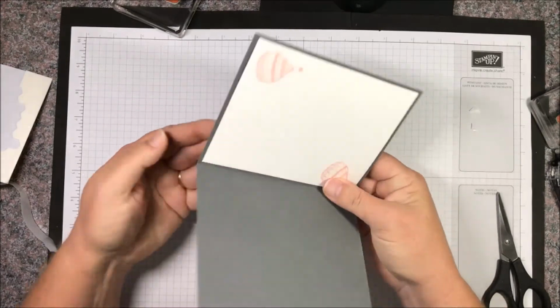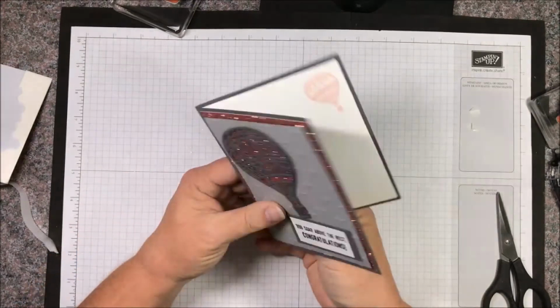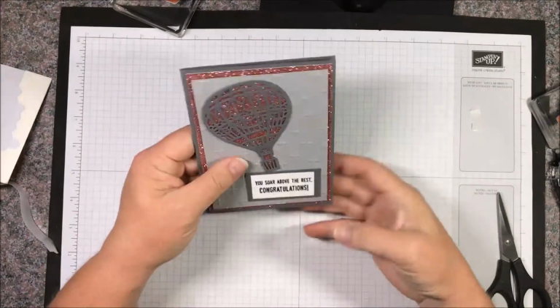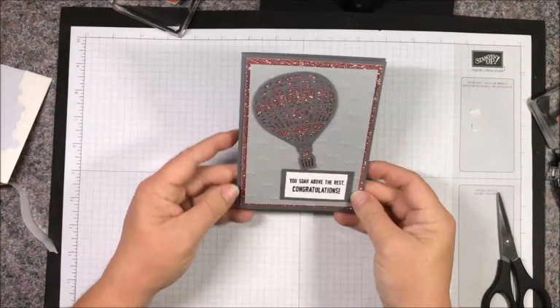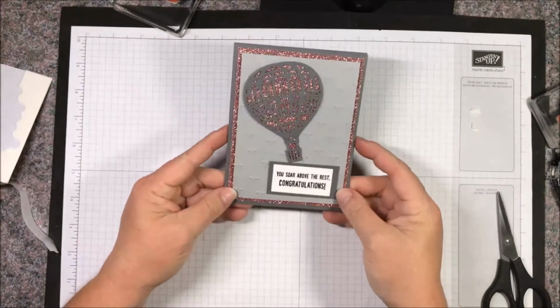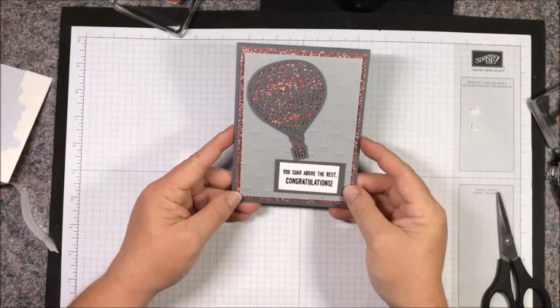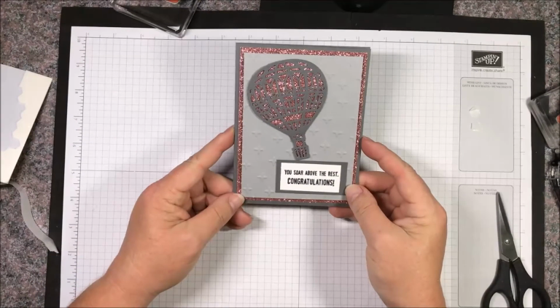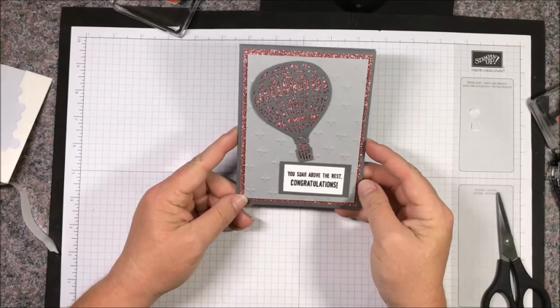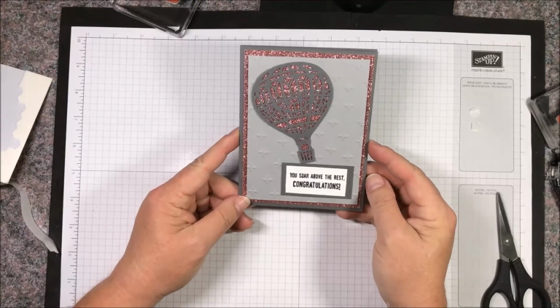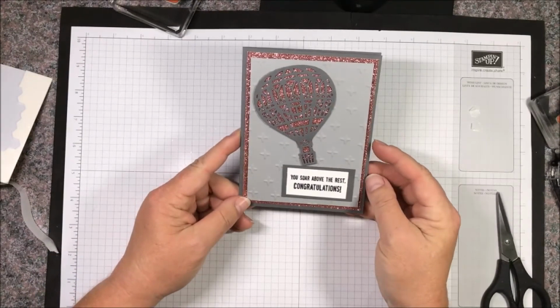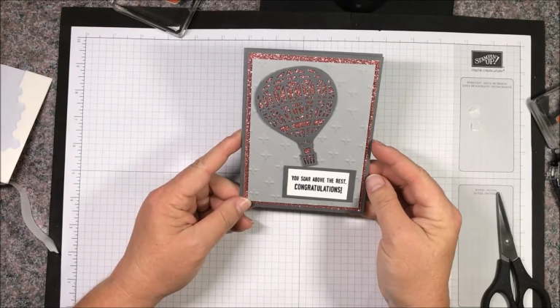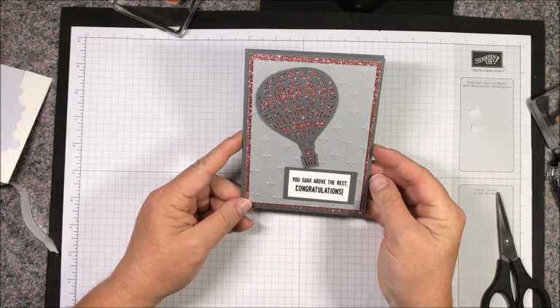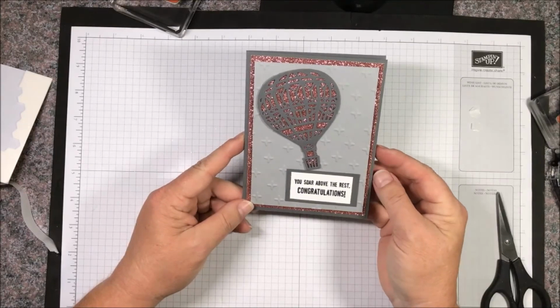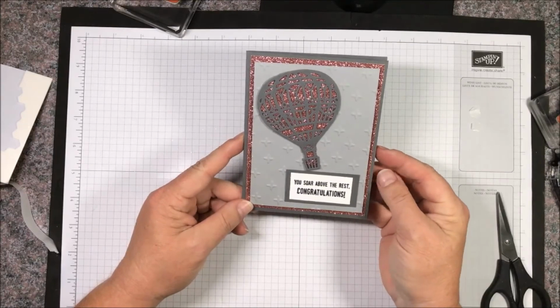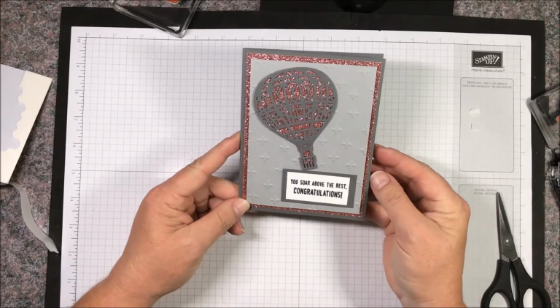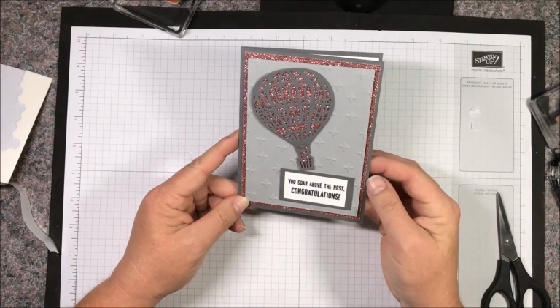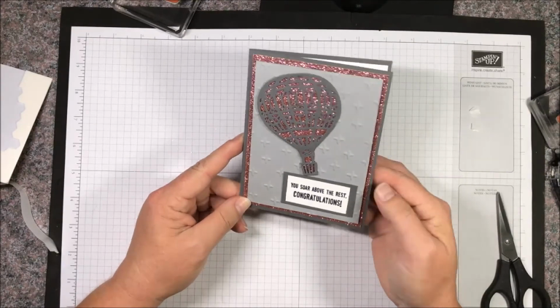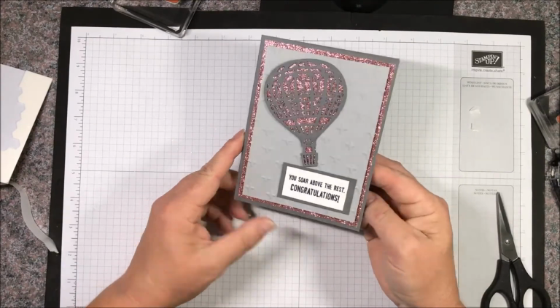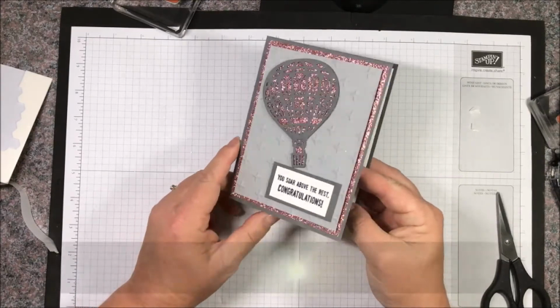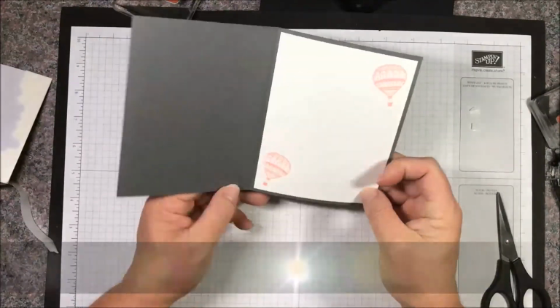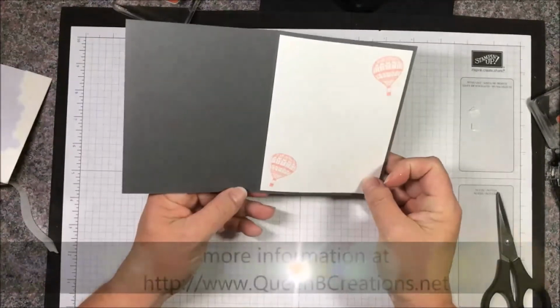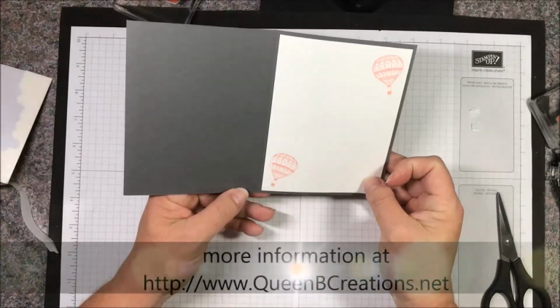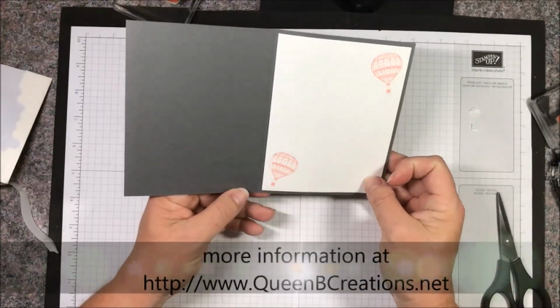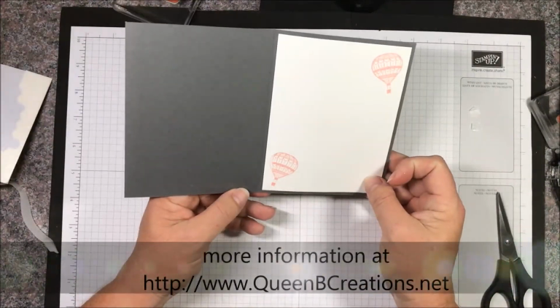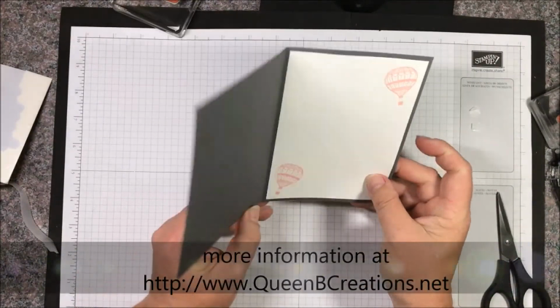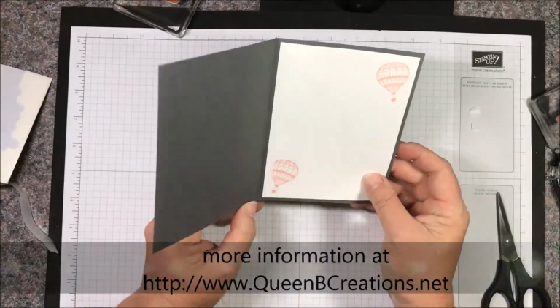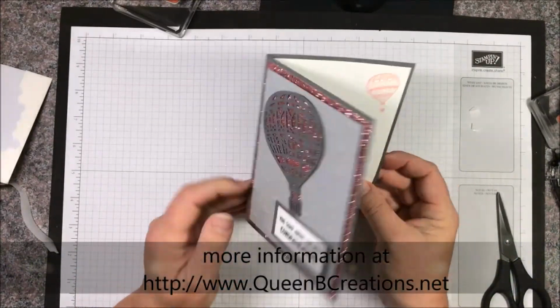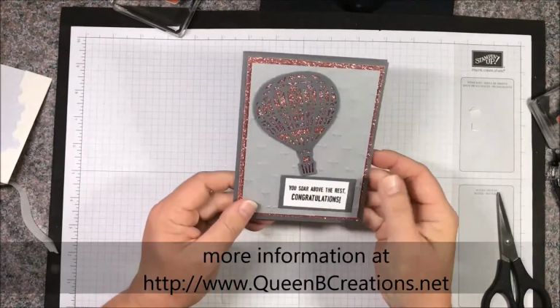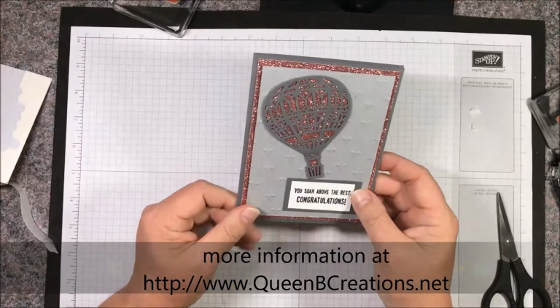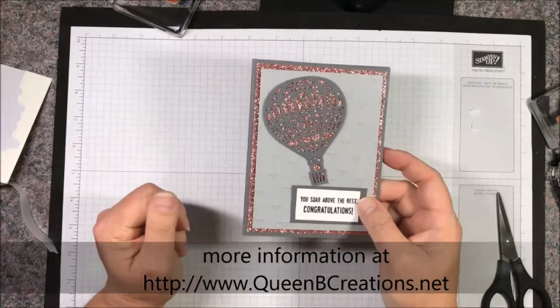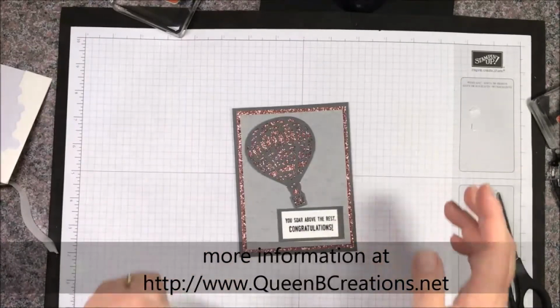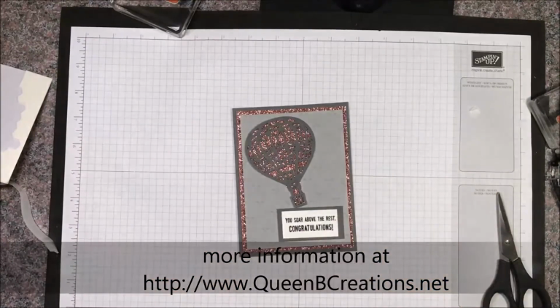And there you have it — there's your finished card! Wasn't that quick and easy? Thanks for joining me.